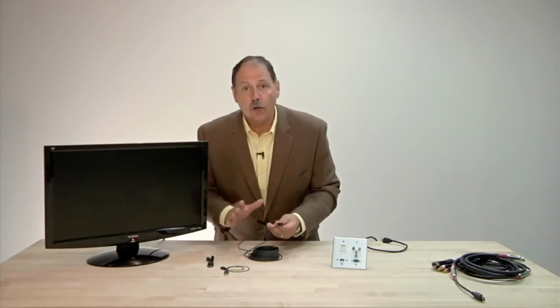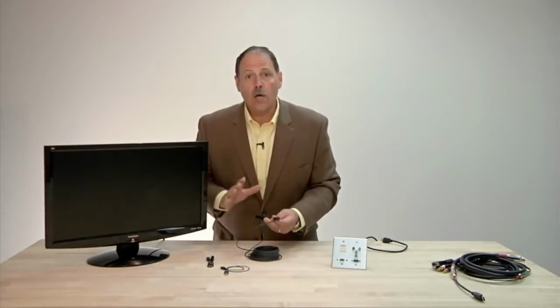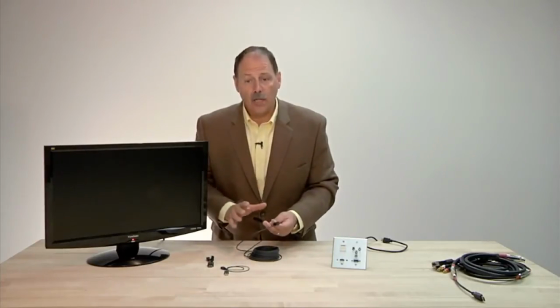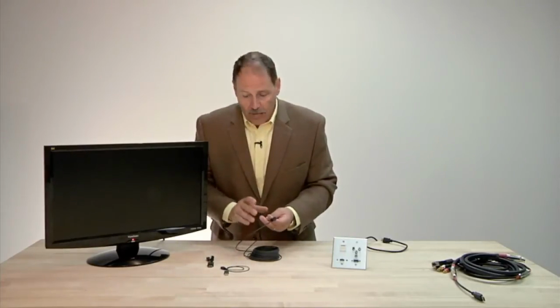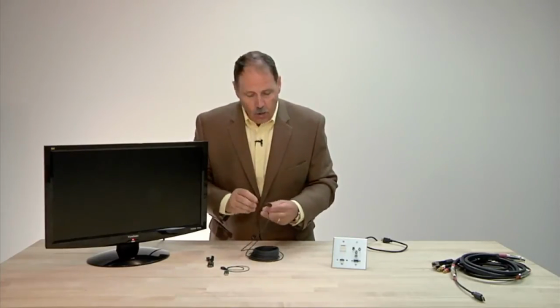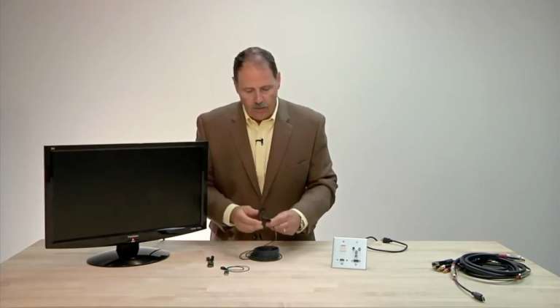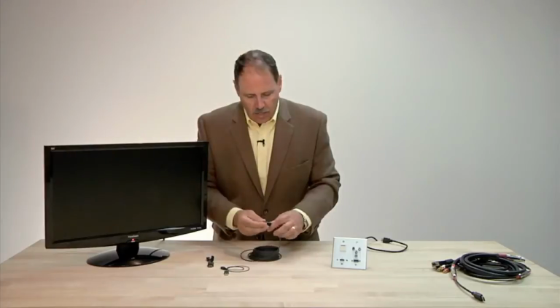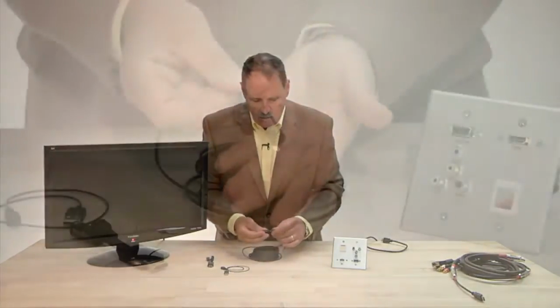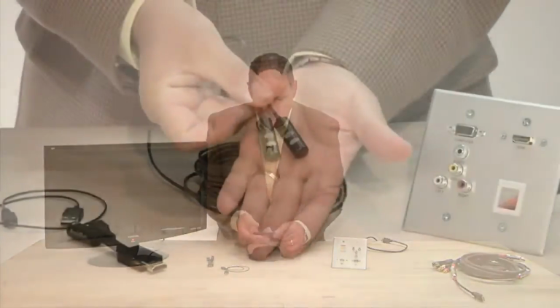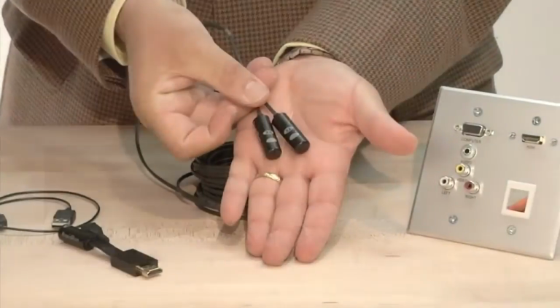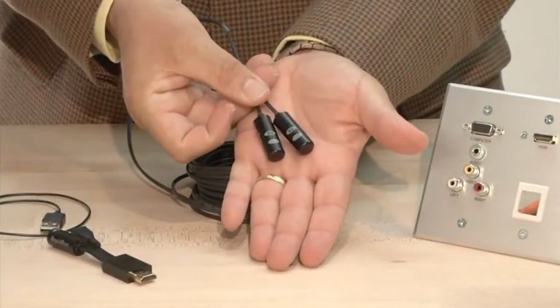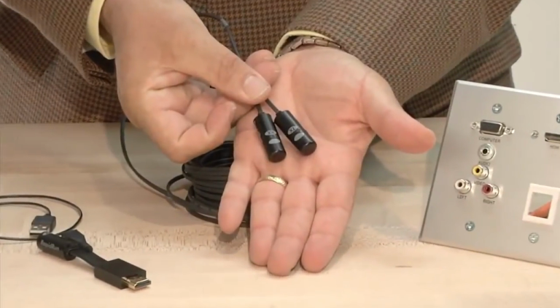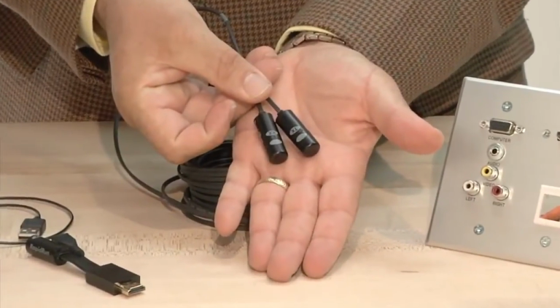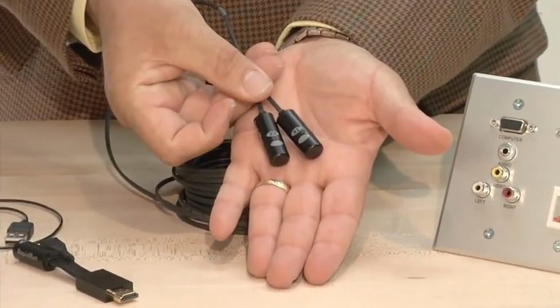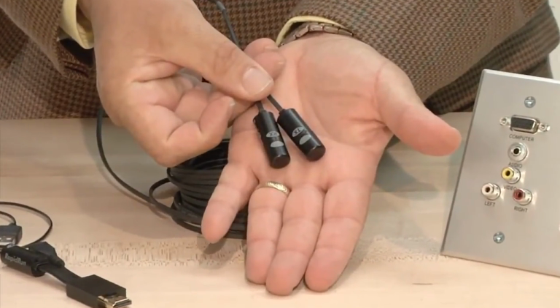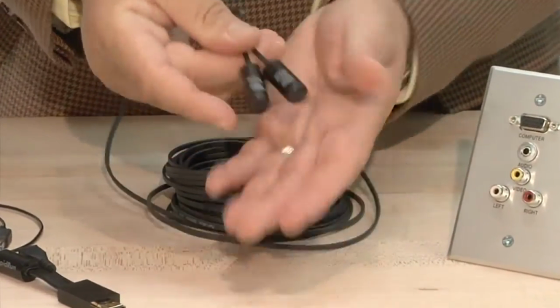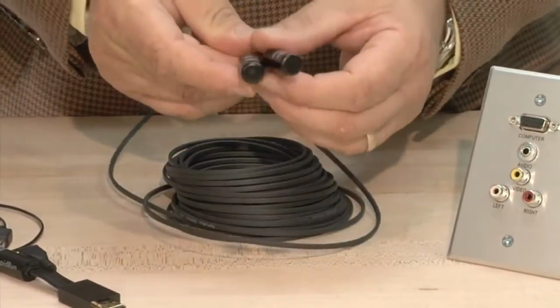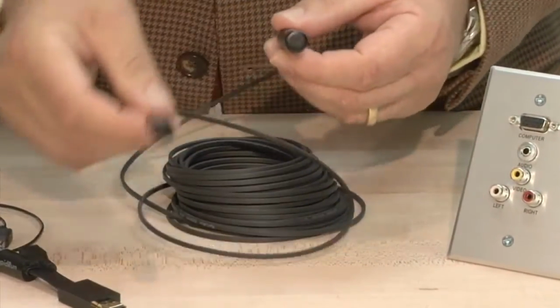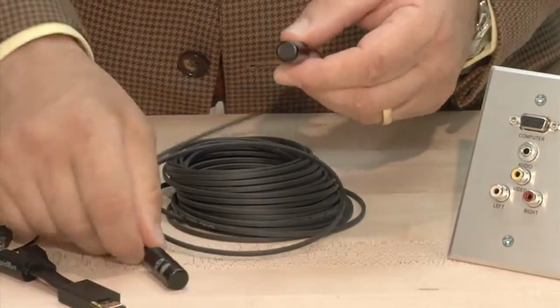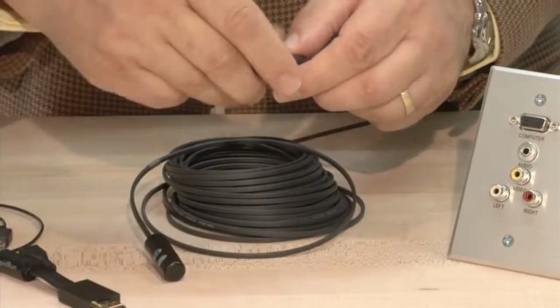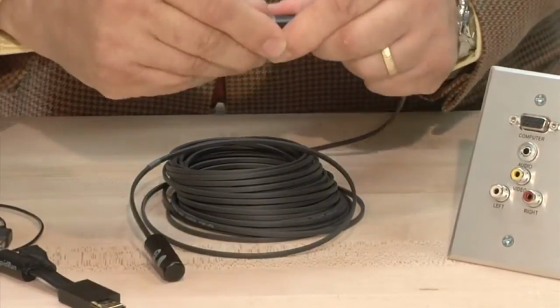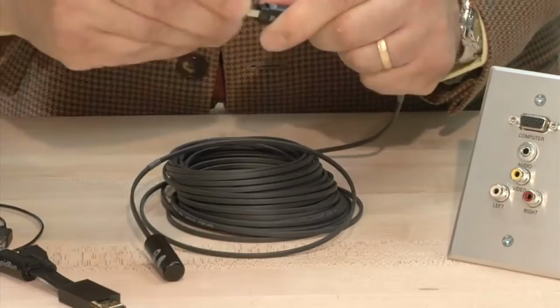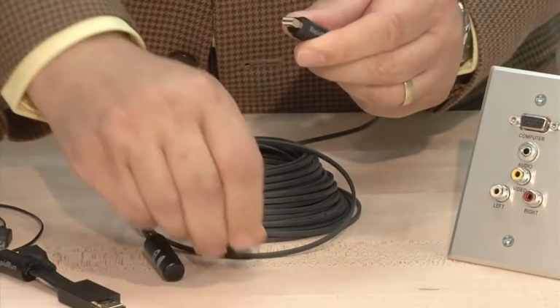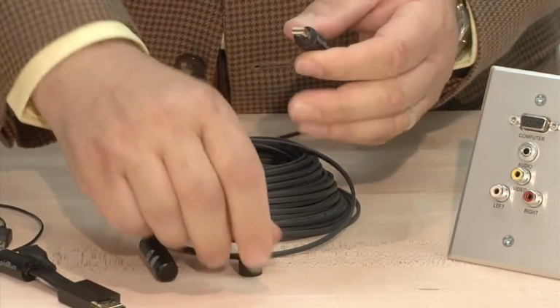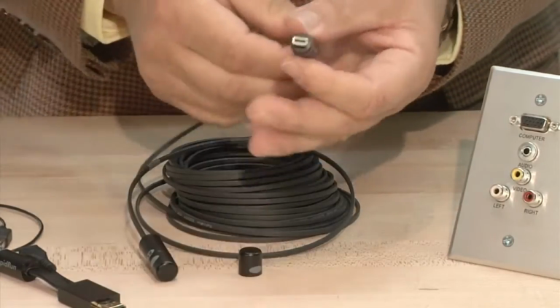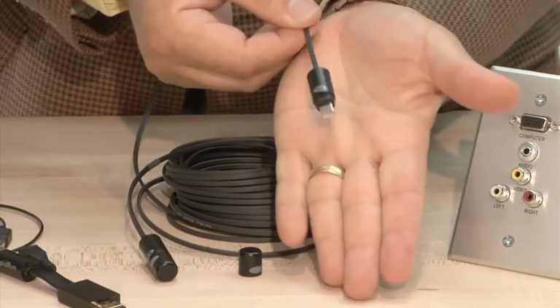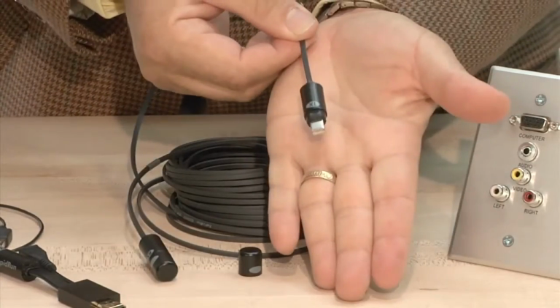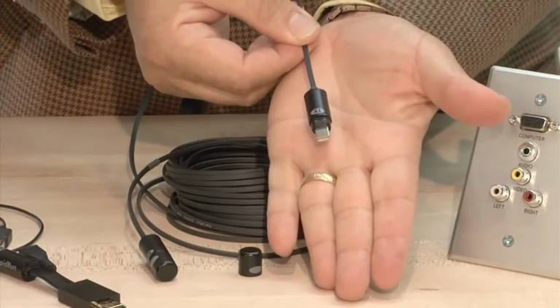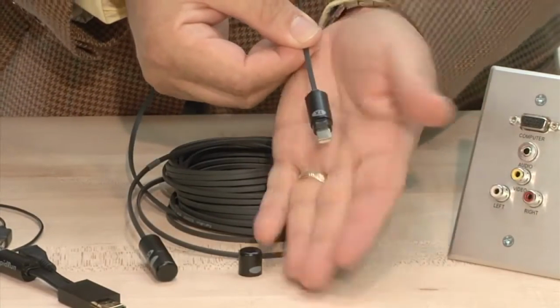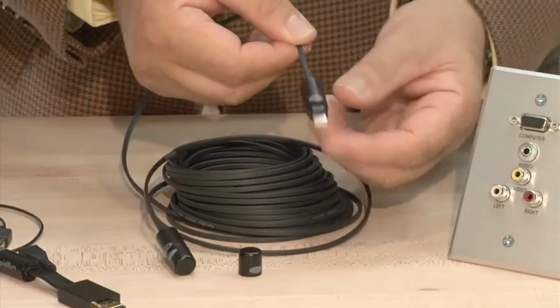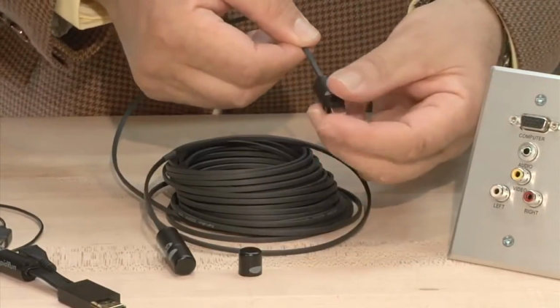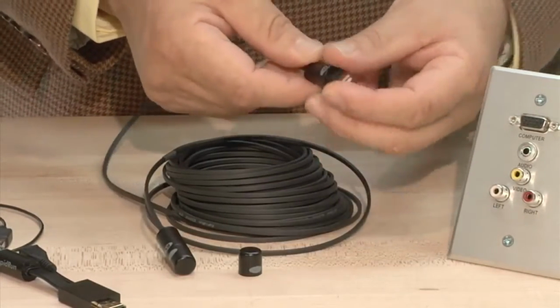Fully plenum rated. Look at this — this is the most compact Rapid Run design ever. You can see that there is a transmit and a receive connection for these.